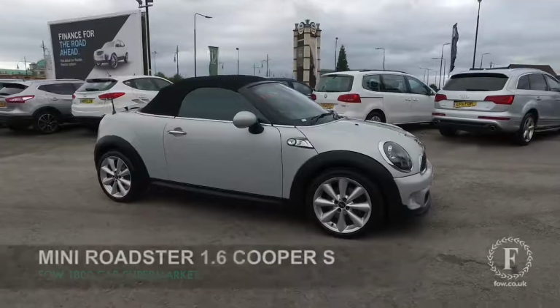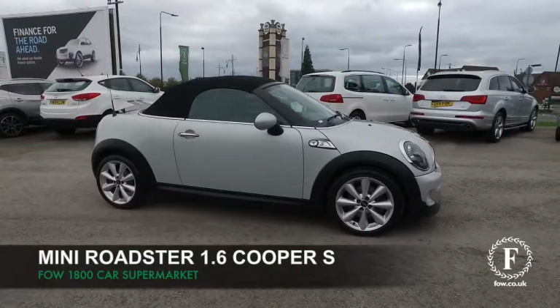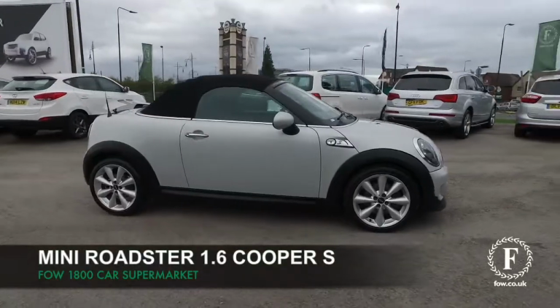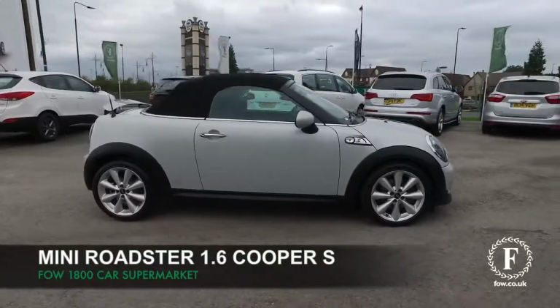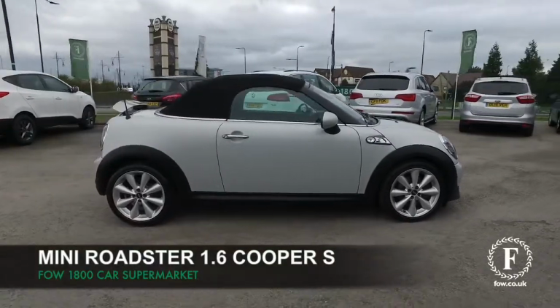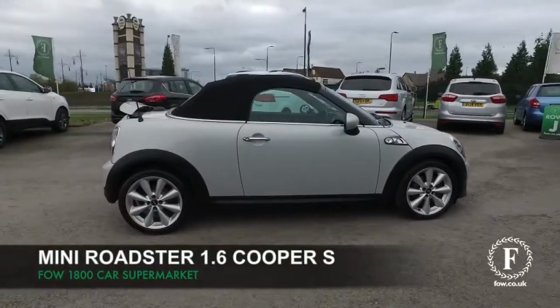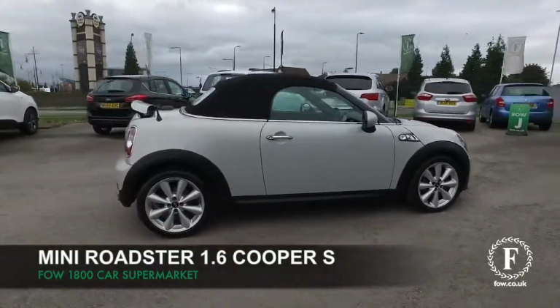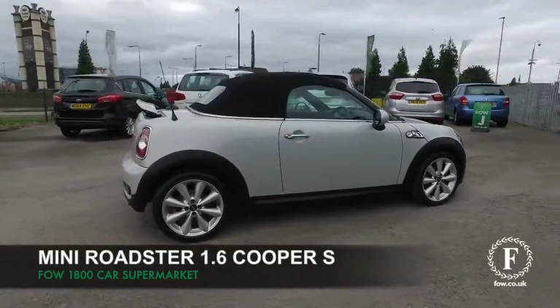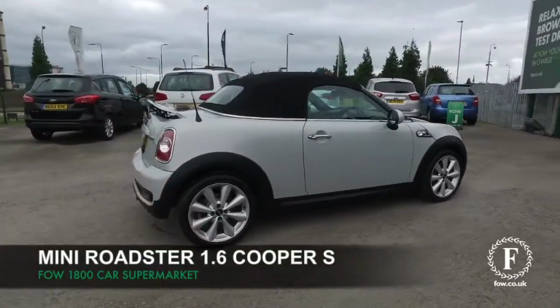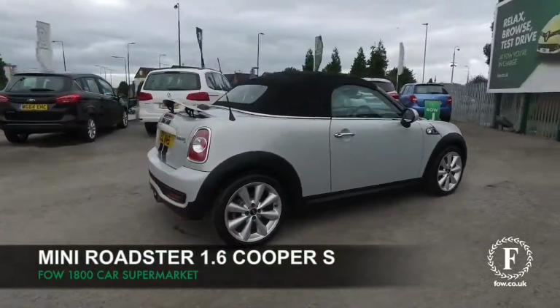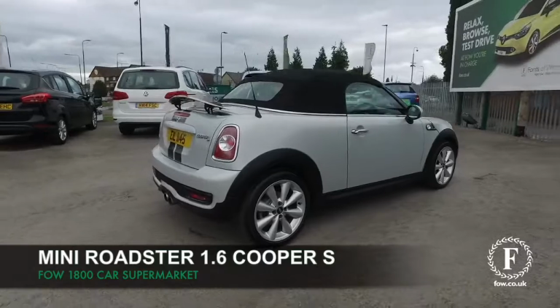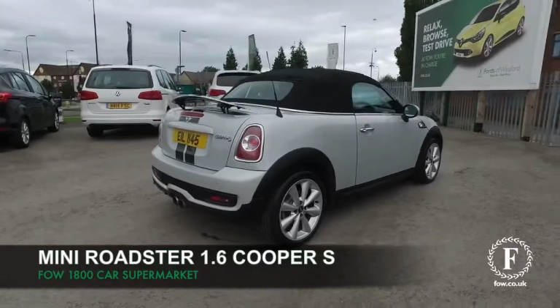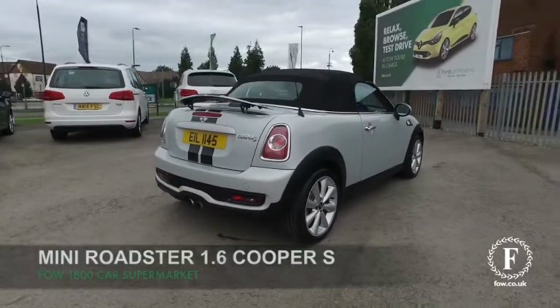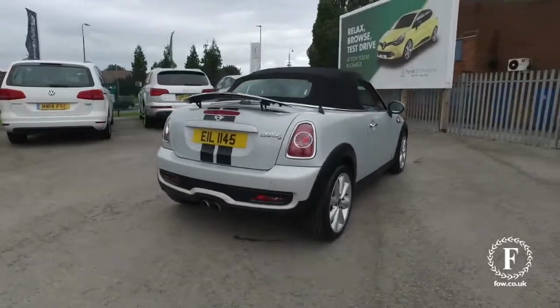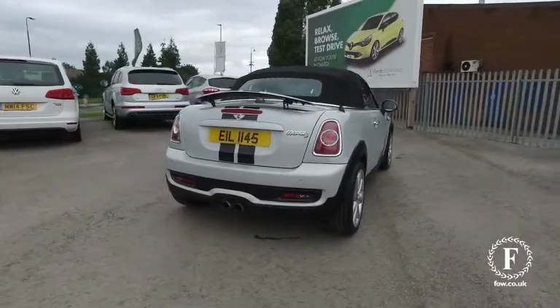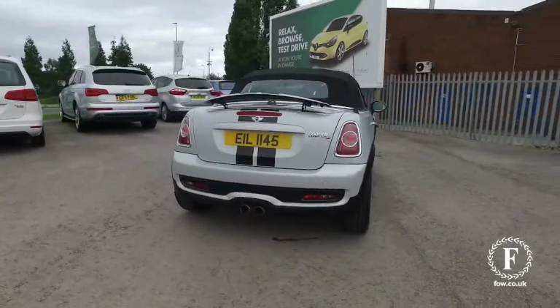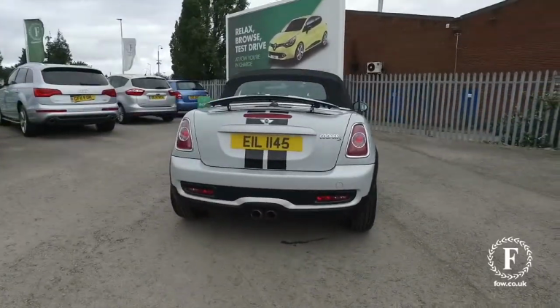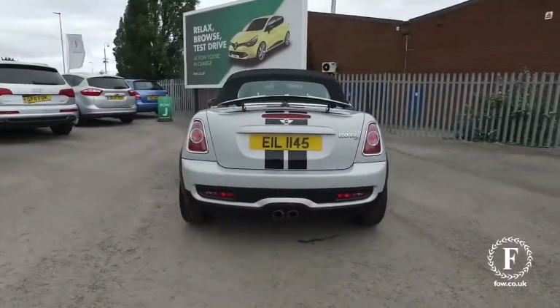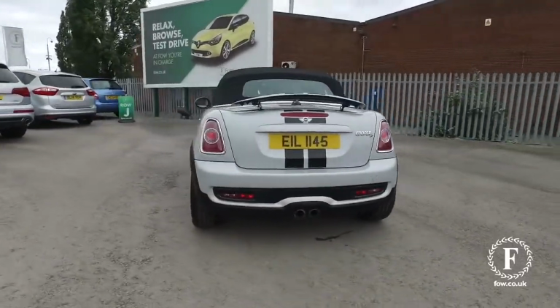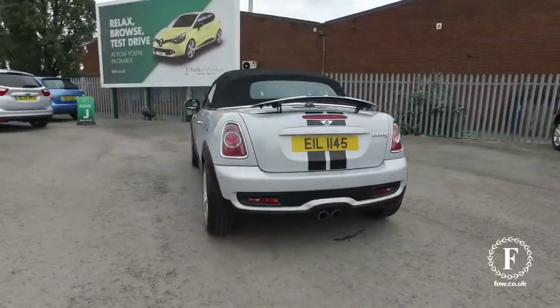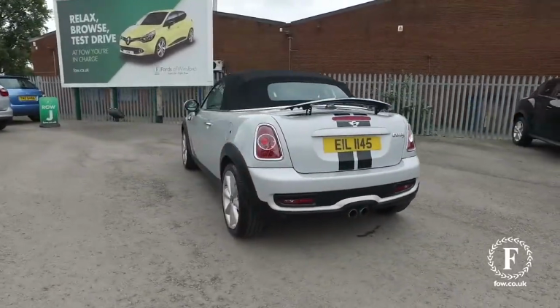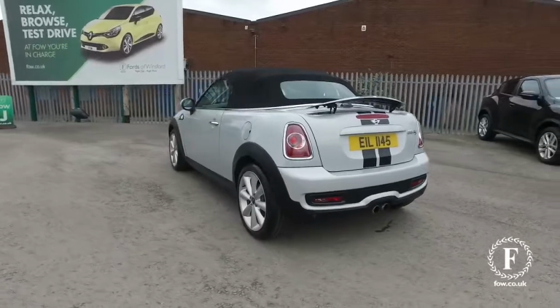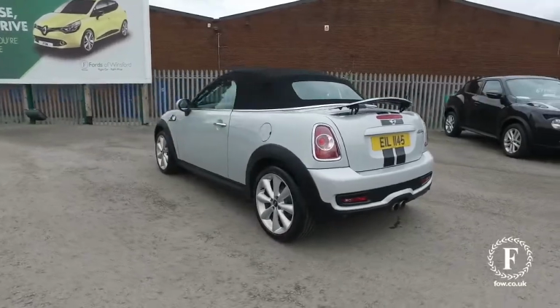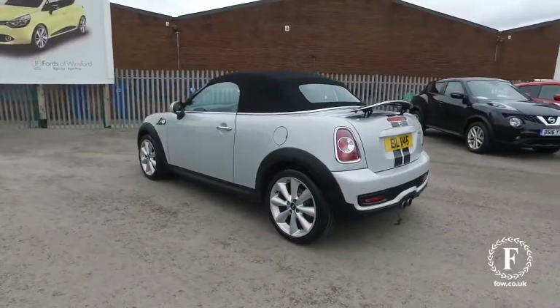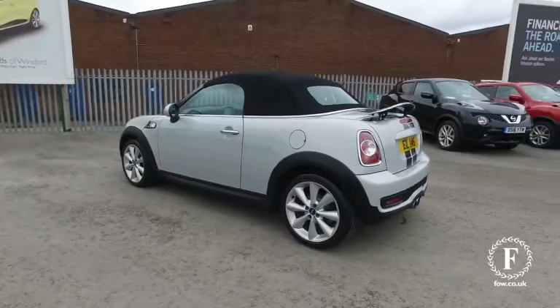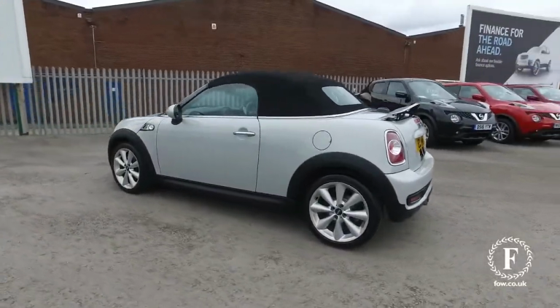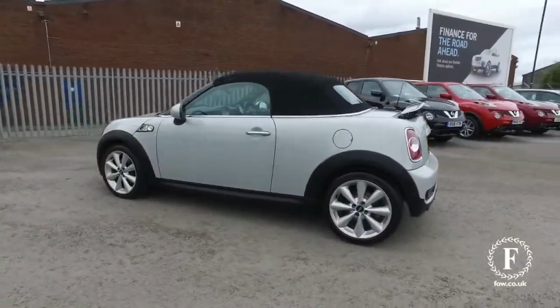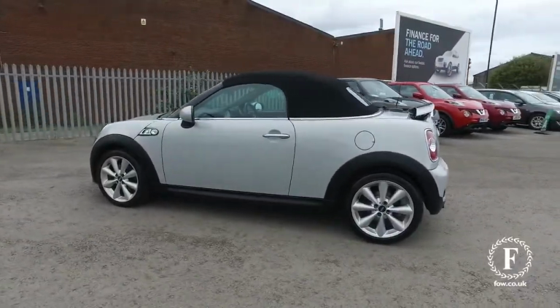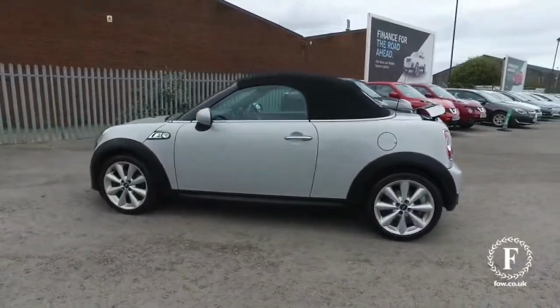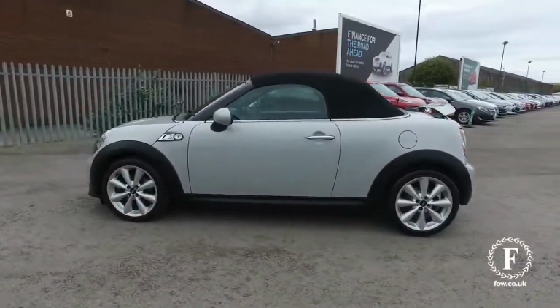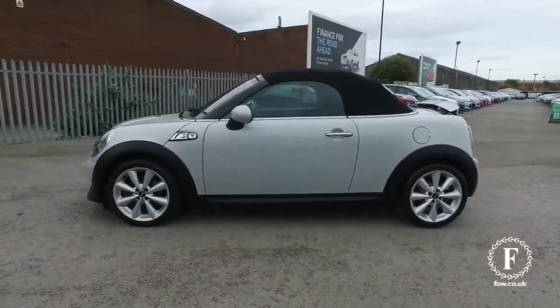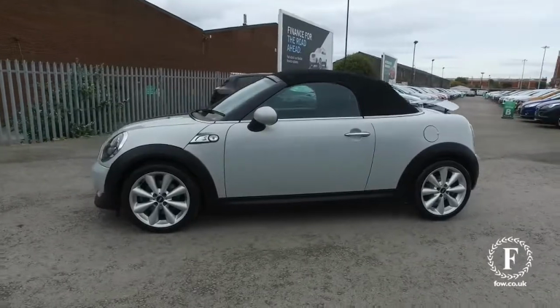Here's a Mini Roadster, a car that is guaranteed to put a smile on your face. Brilliant performance from its 1.6 petrol engine — and in fact this is a Cooper S edition, so 180 brake horsepower.